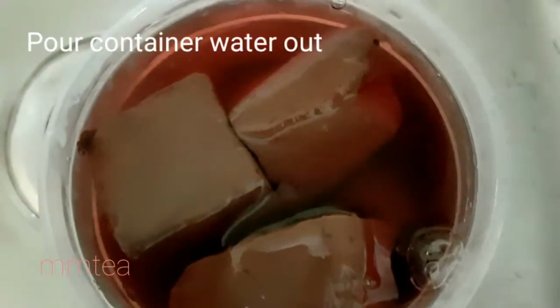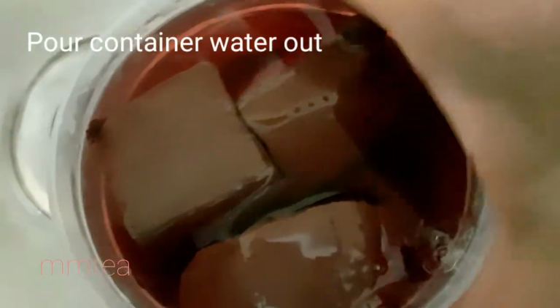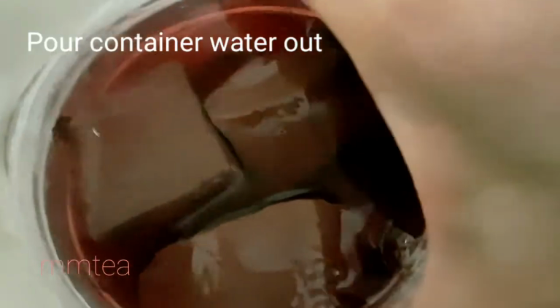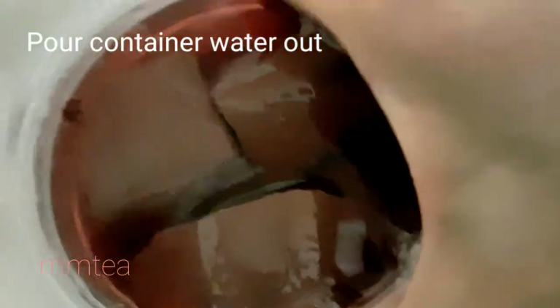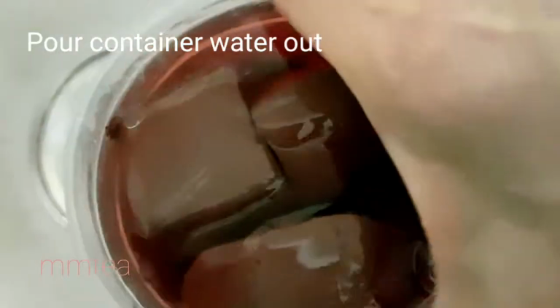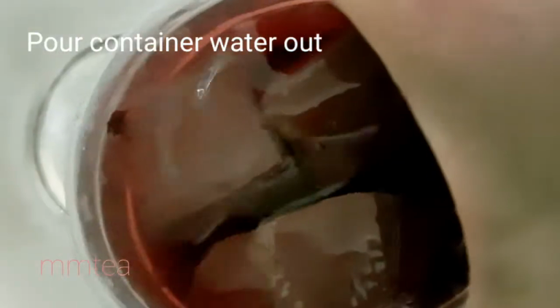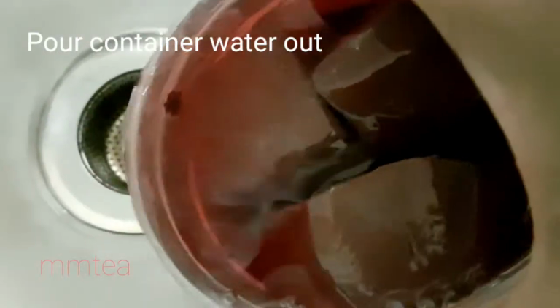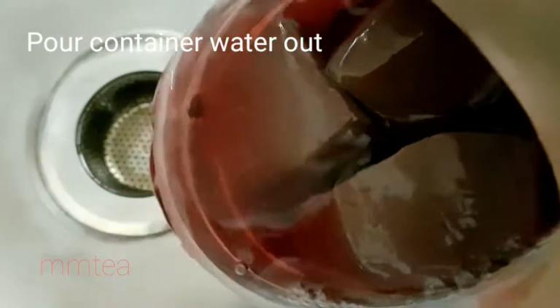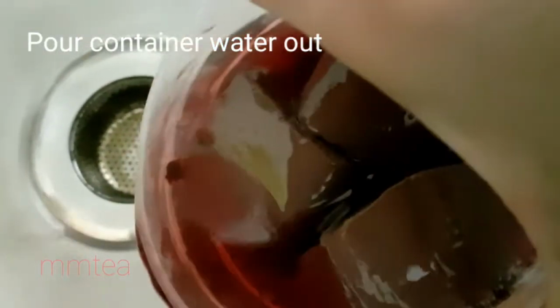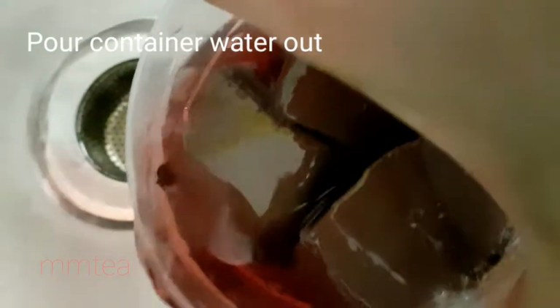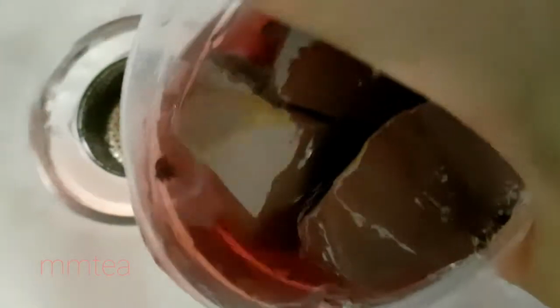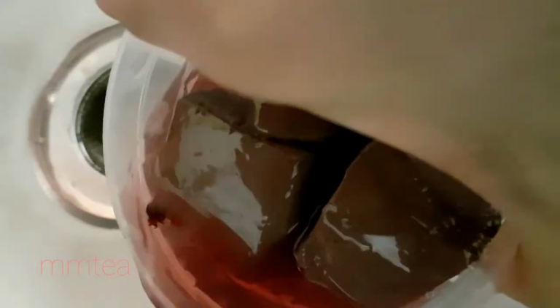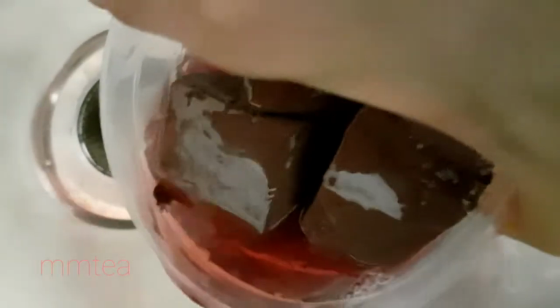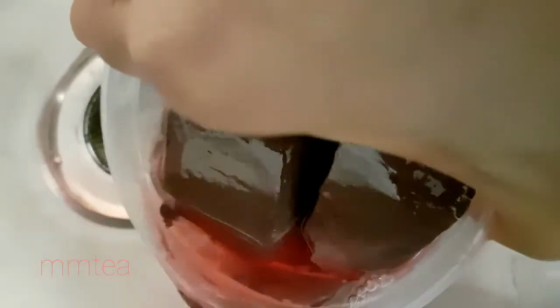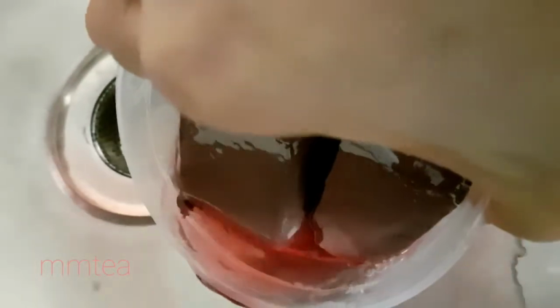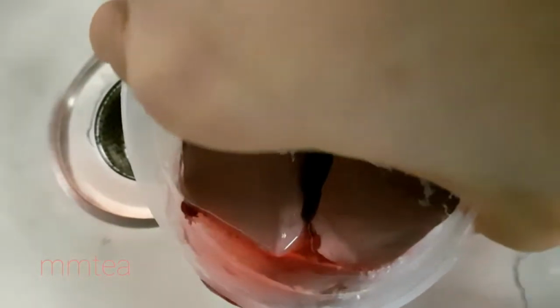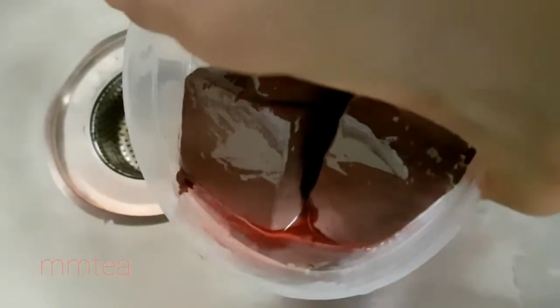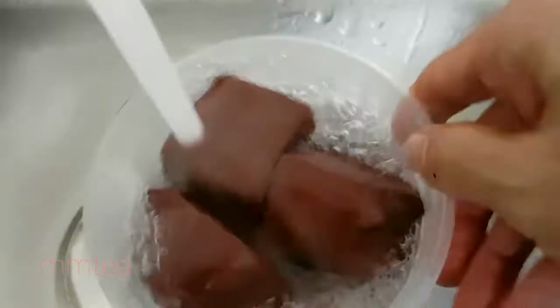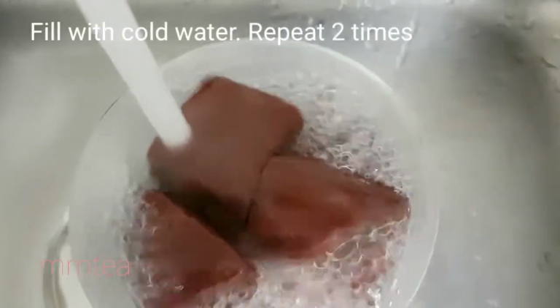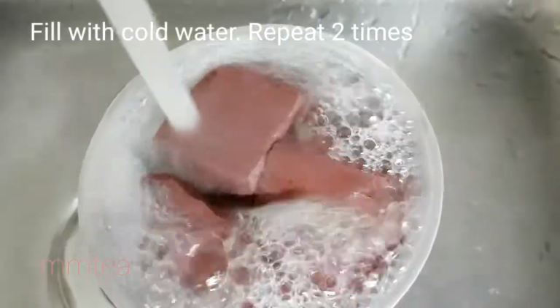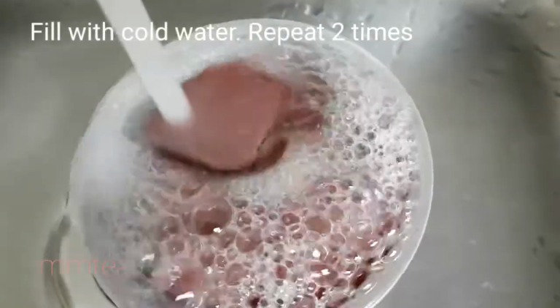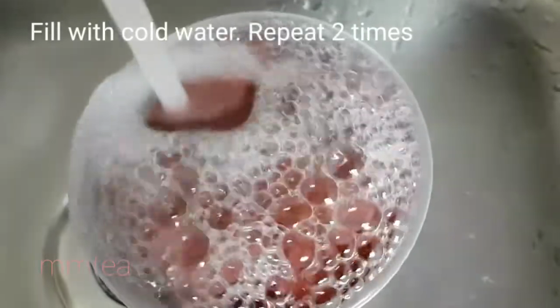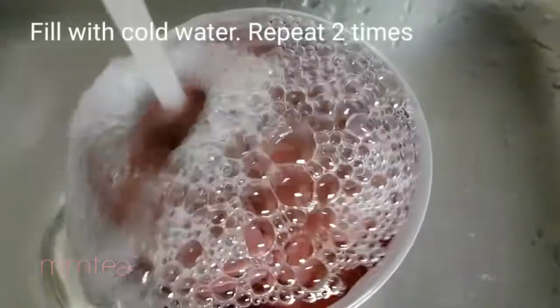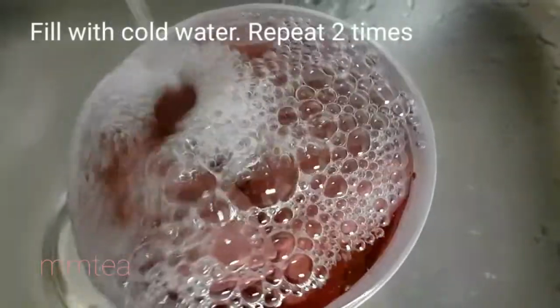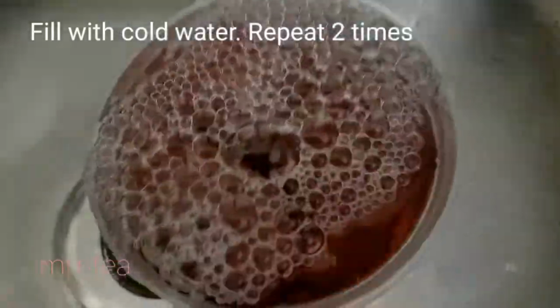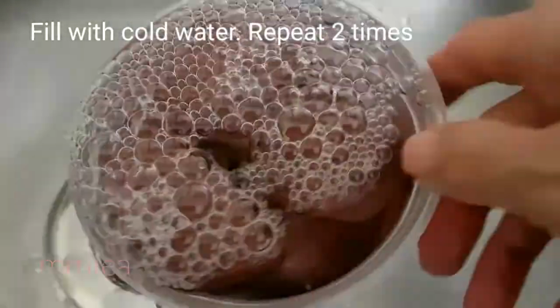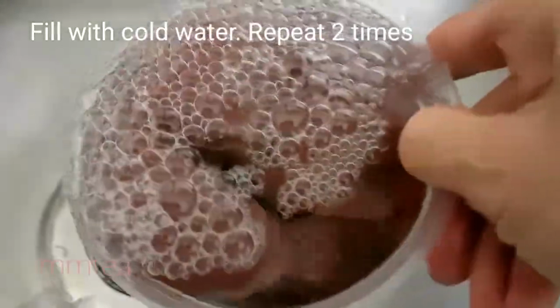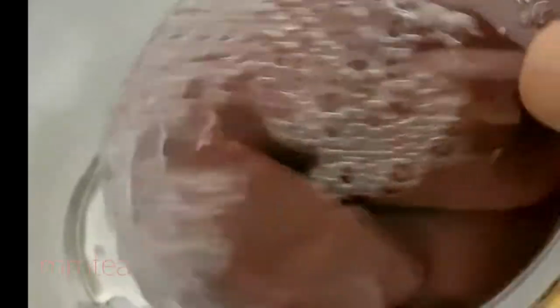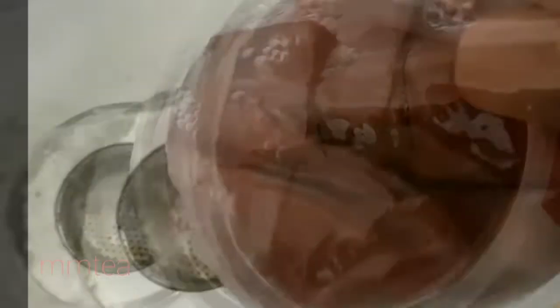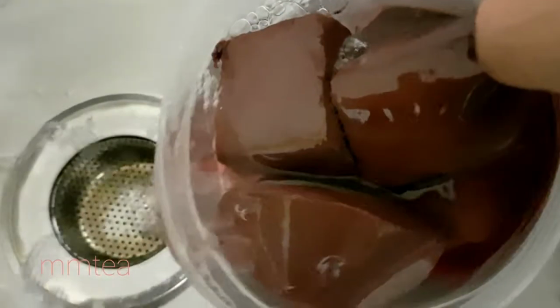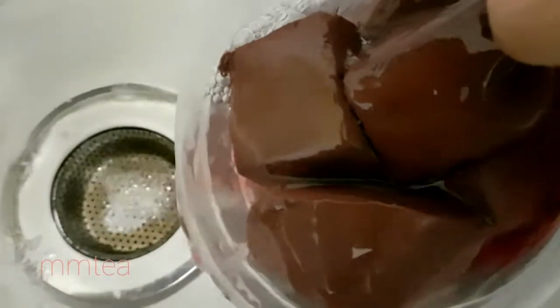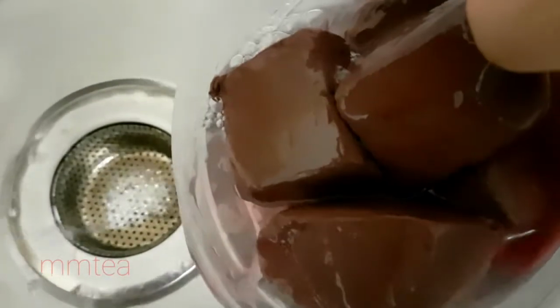Pour the liquid from the pork blood jelly out. Fill with fresh cold water, pour it out and fill it one more time to wash the pork blood jelly.